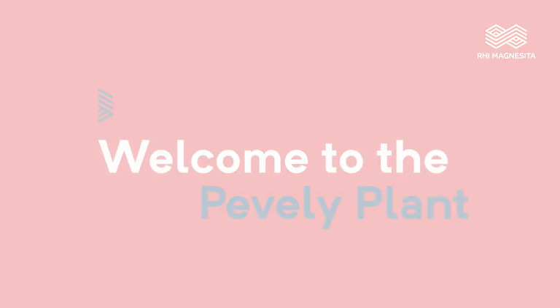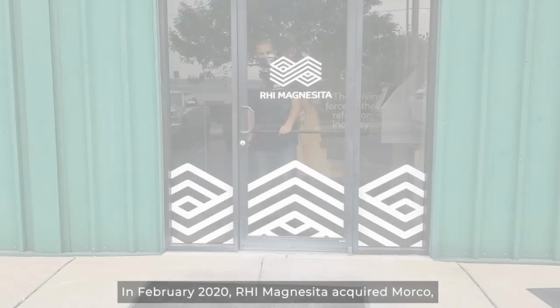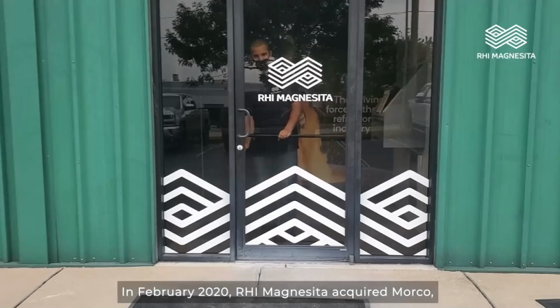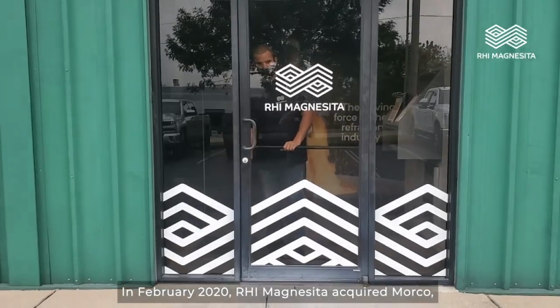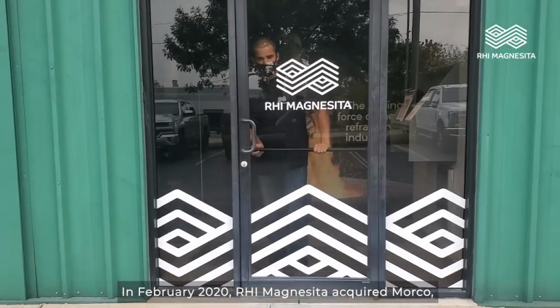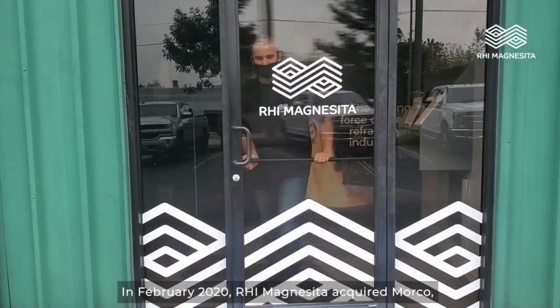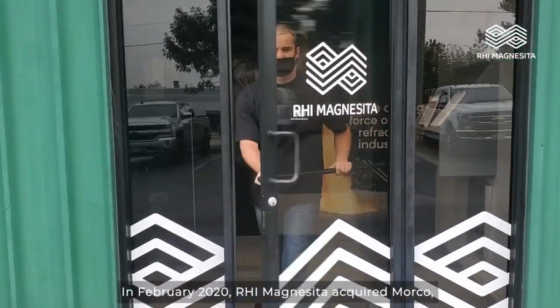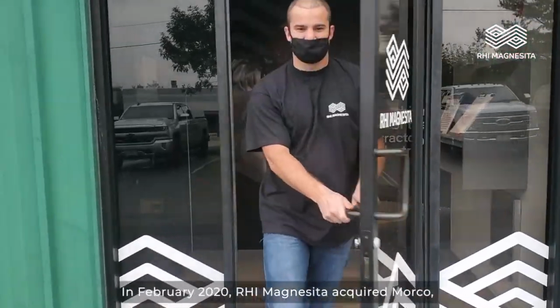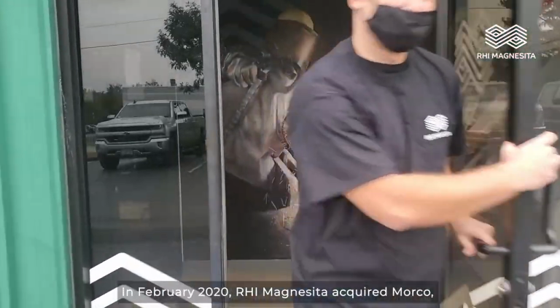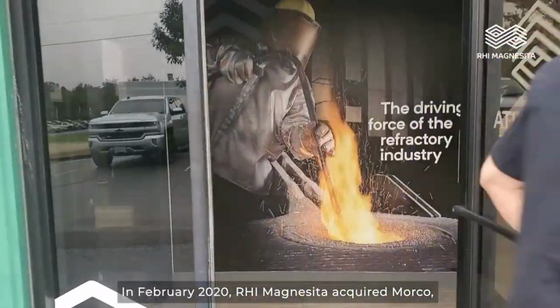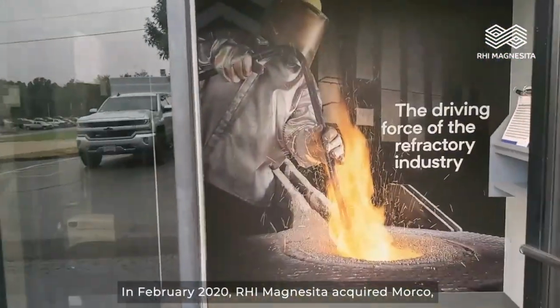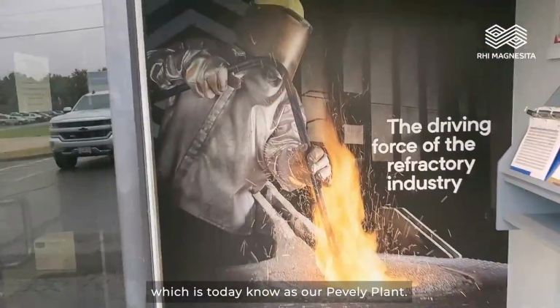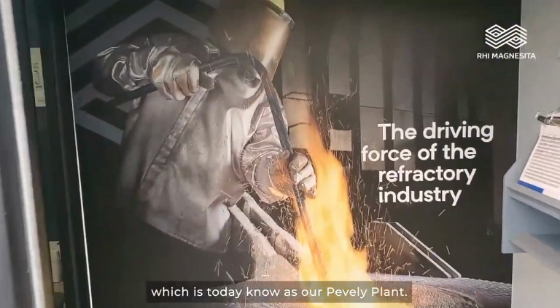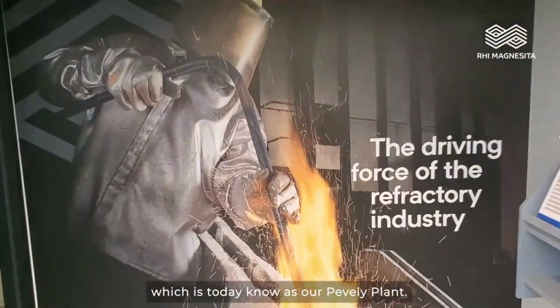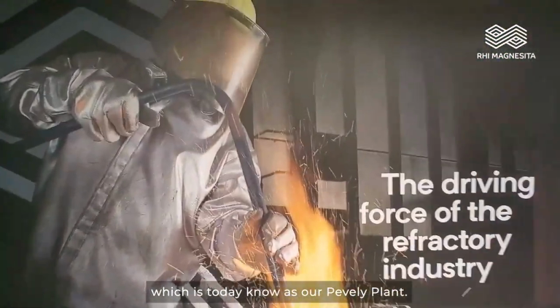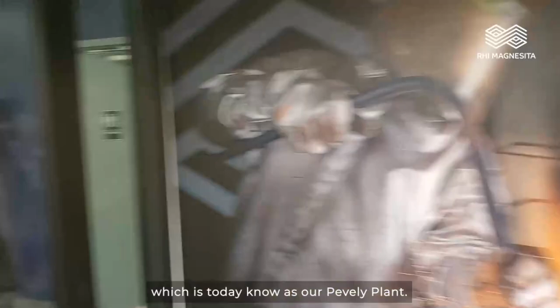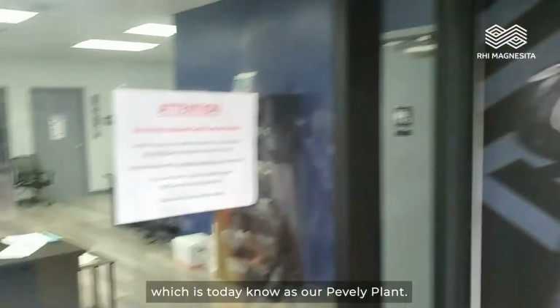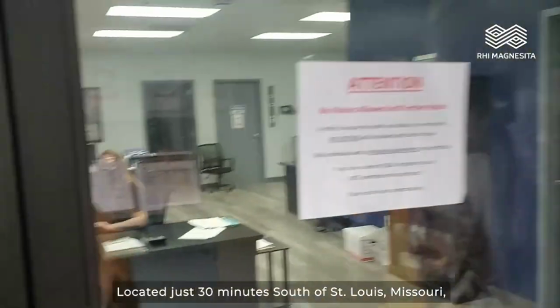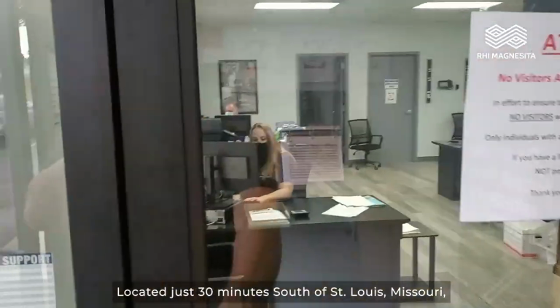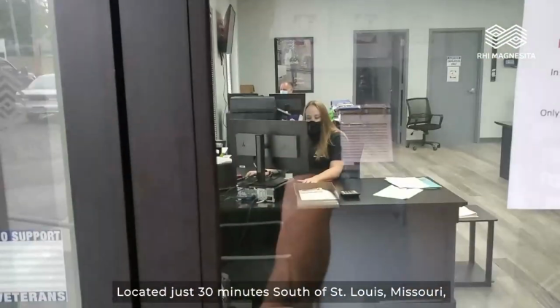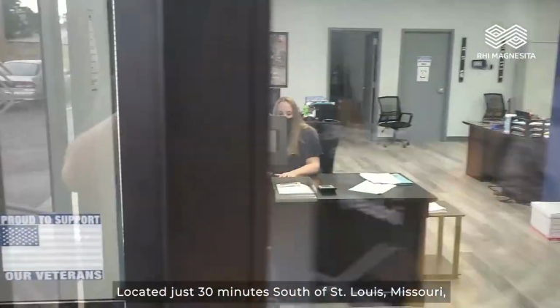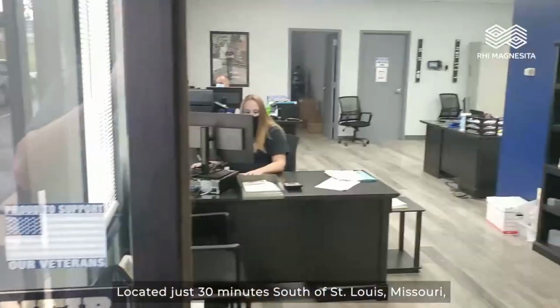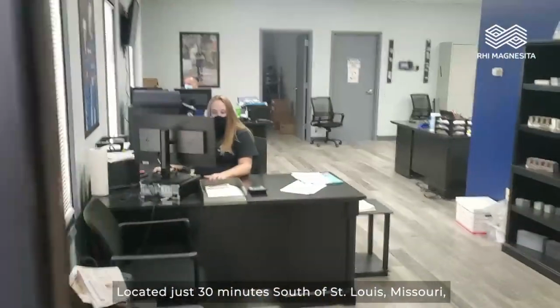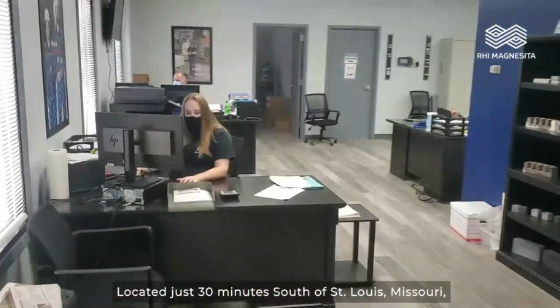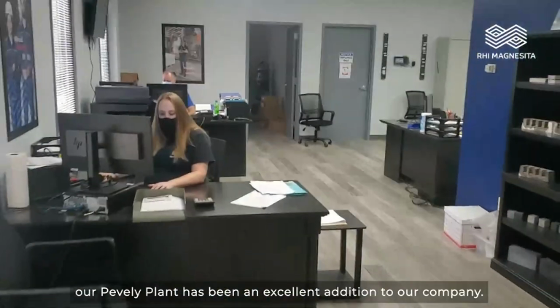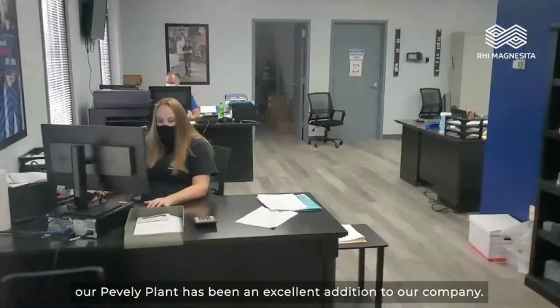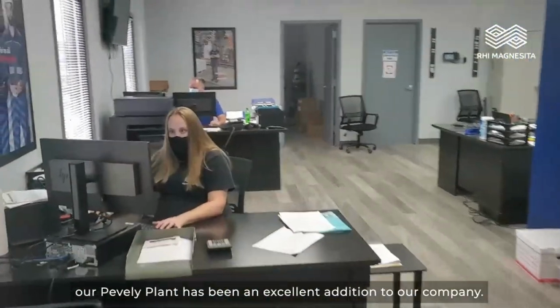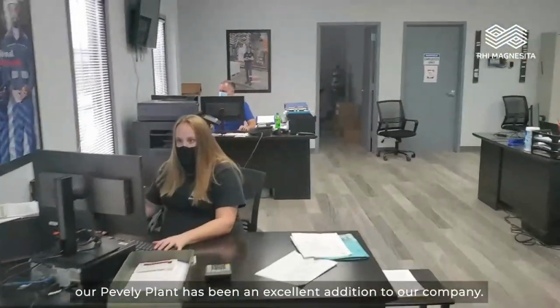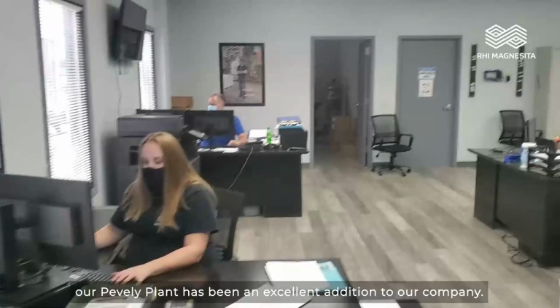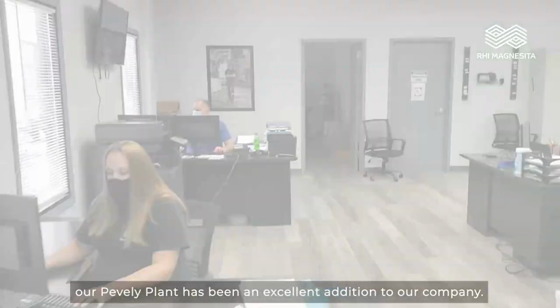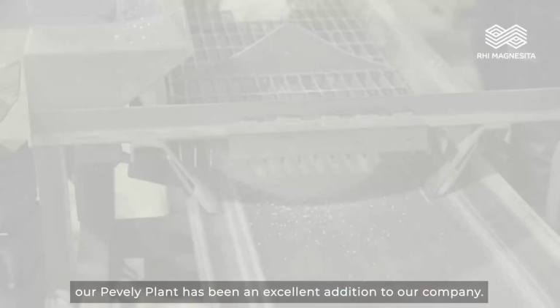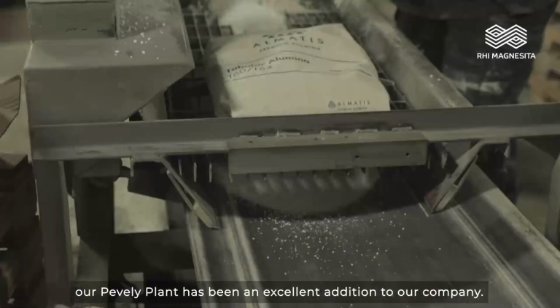In February of 2020, RHI Magnecita acquired Morco, which is today known as our Pevely plant. Located just 30 minutes south of St. Louis, Missouri, our Pevely plant has been an excellent addition to our company.